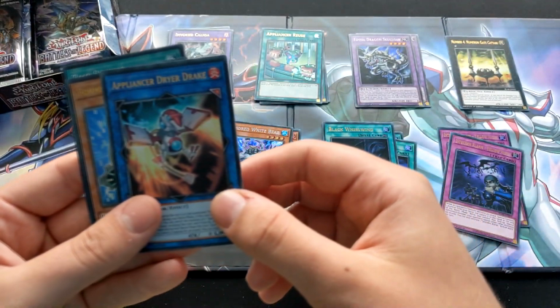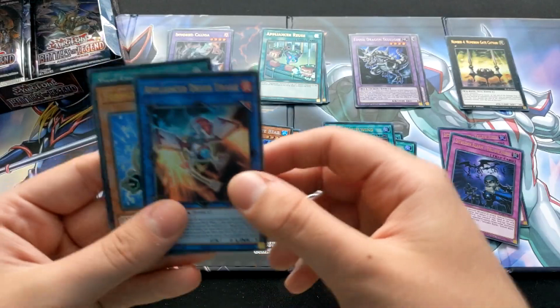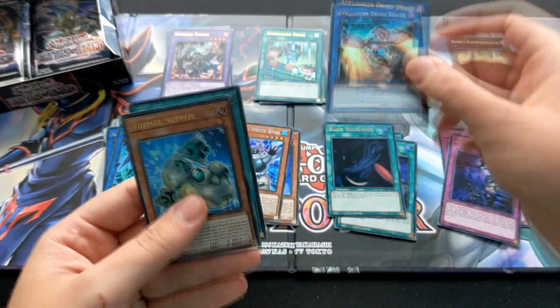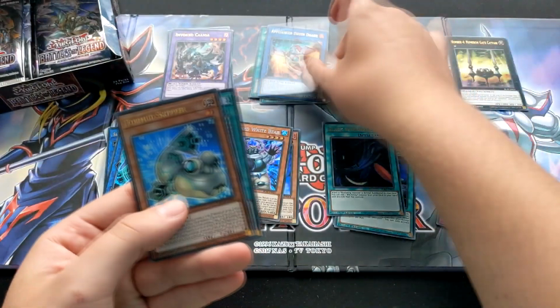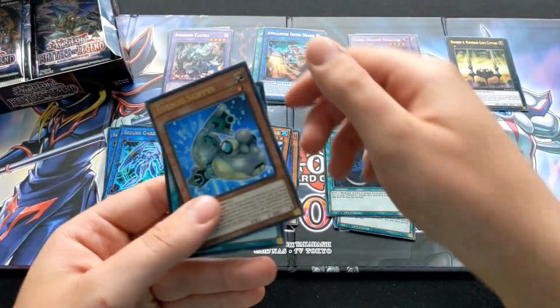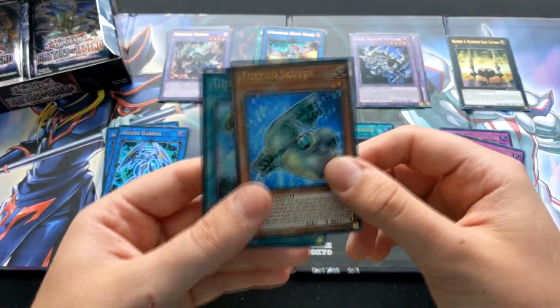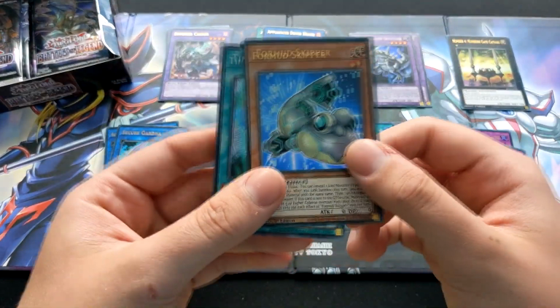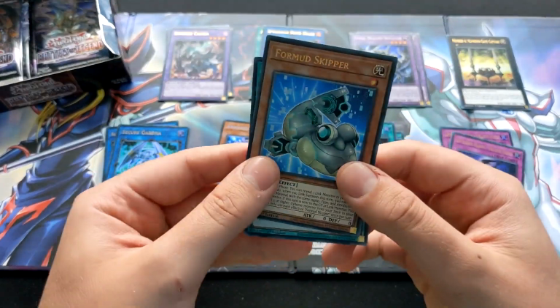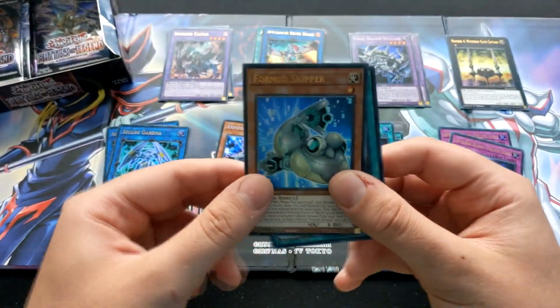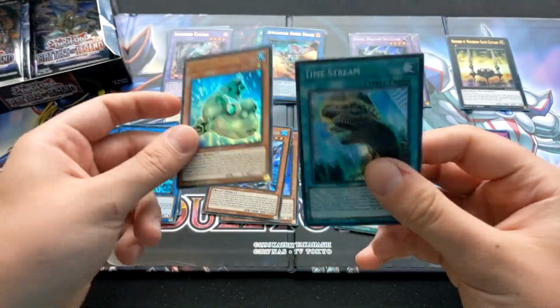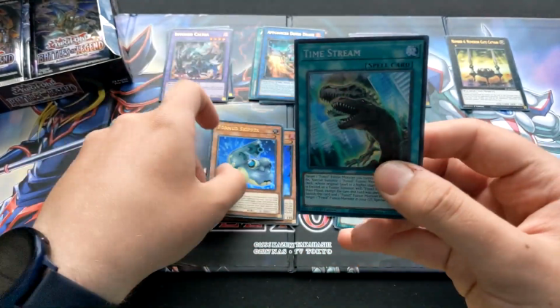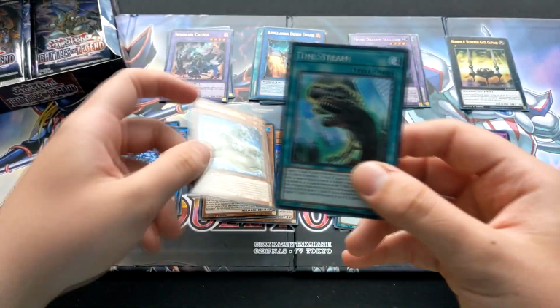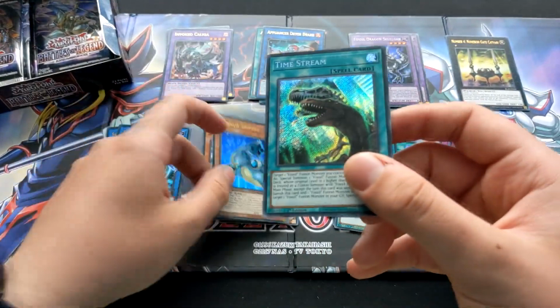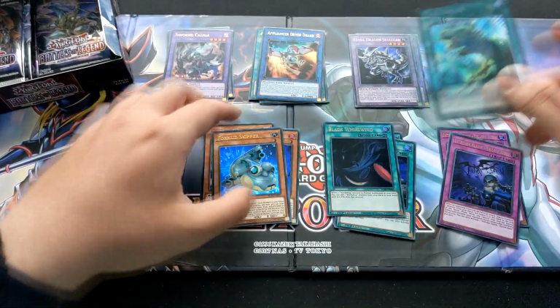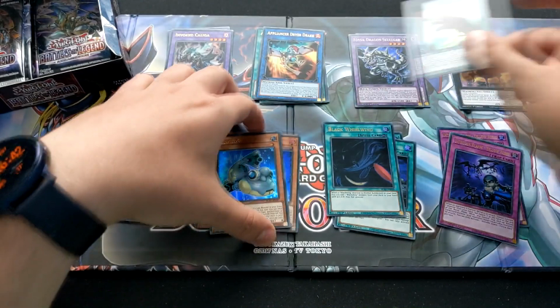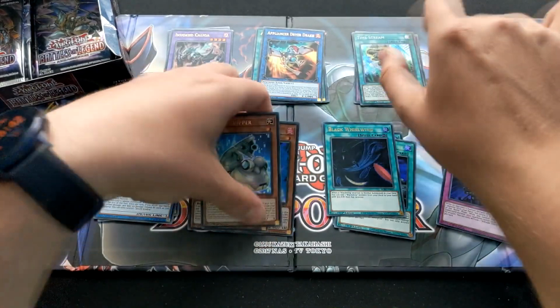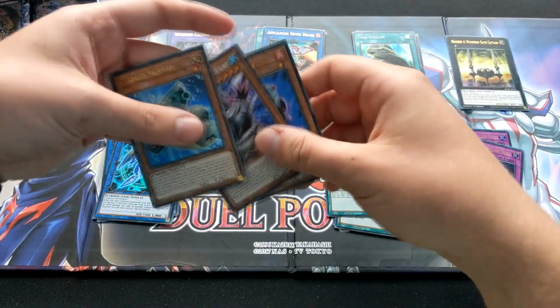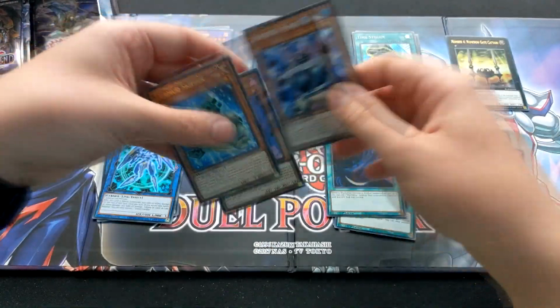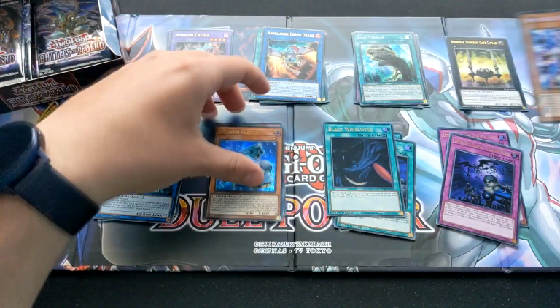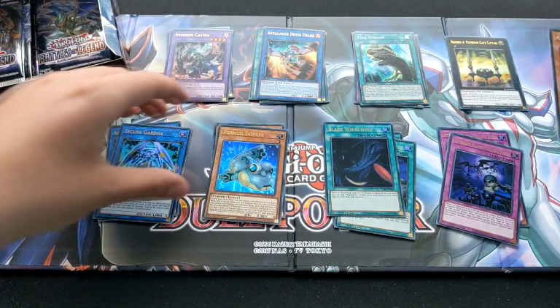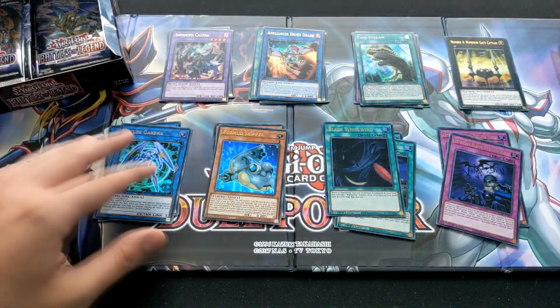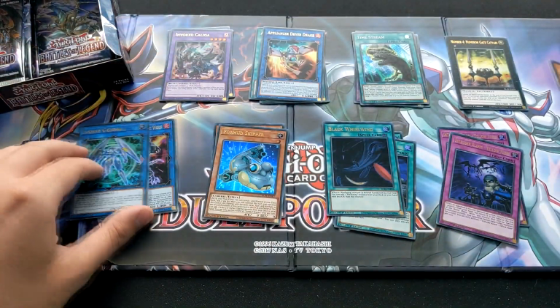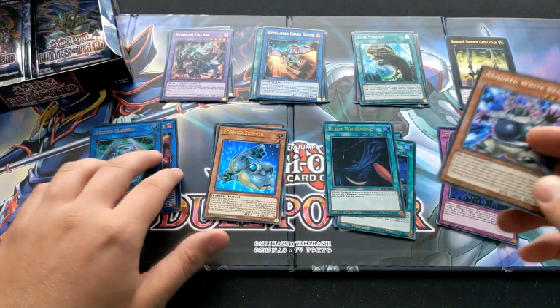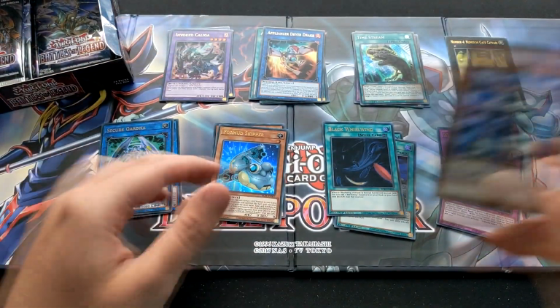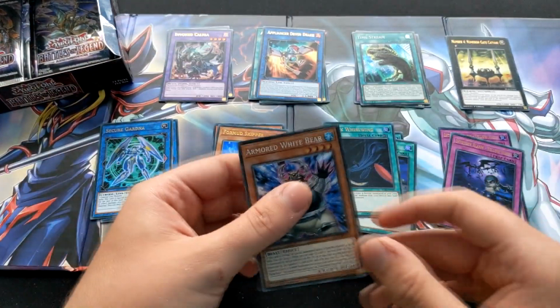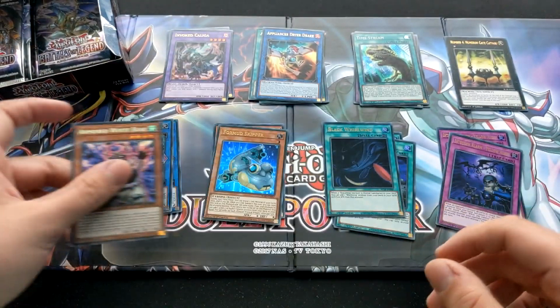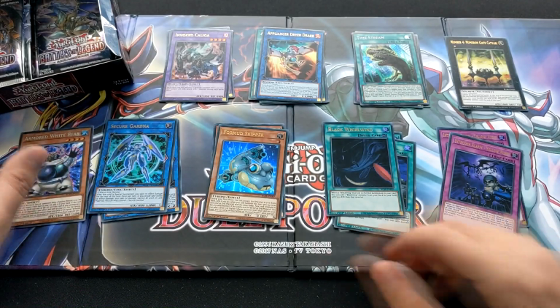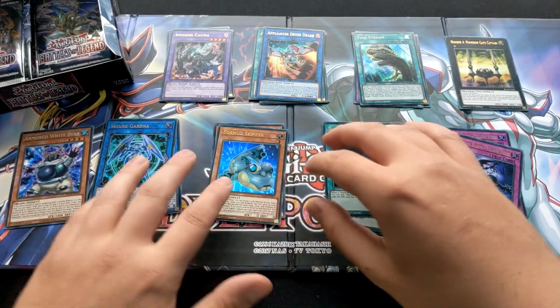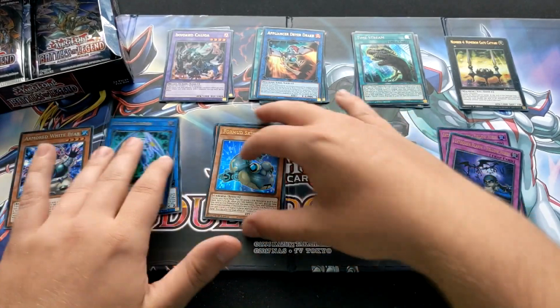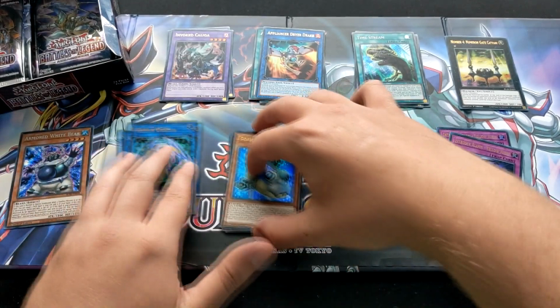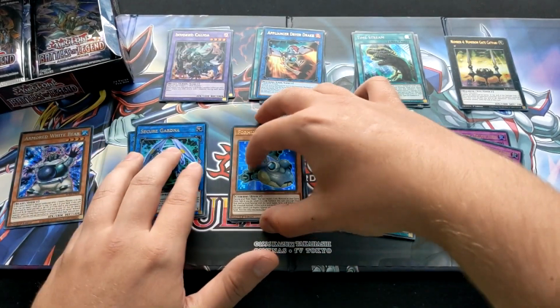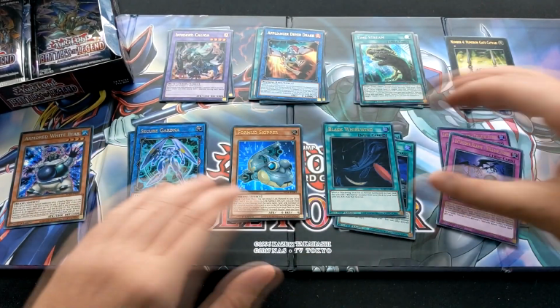We've got more Appliancers — quite a few of them. Format Skipper, a very nice card to pull. And Timestream, which I think is one of the pricier cards. Secrets I'm going to pop to the side here.